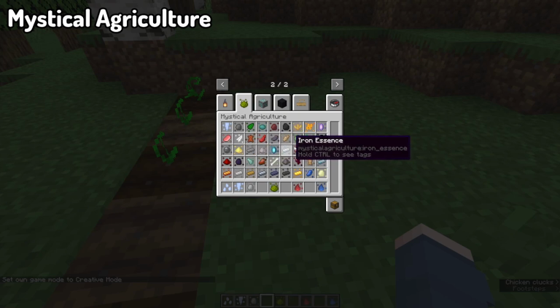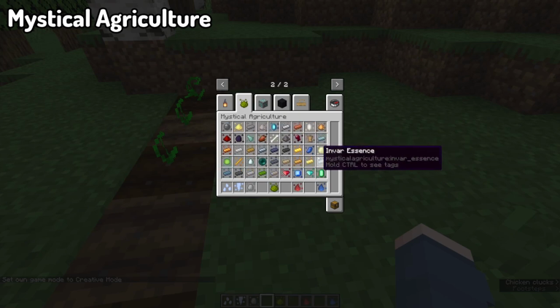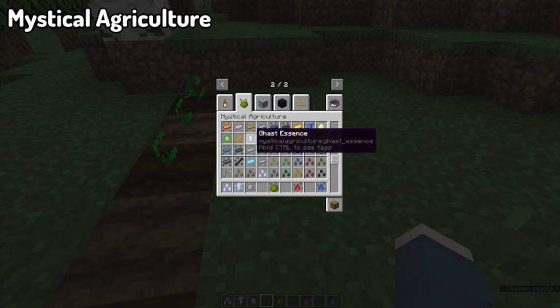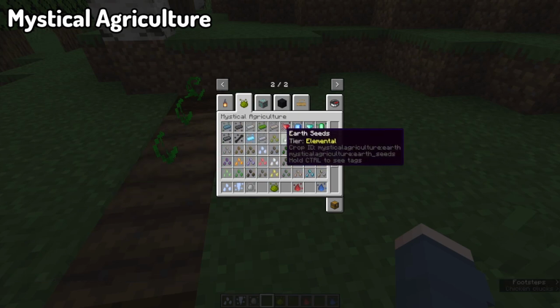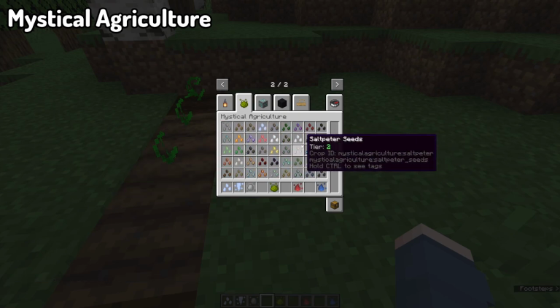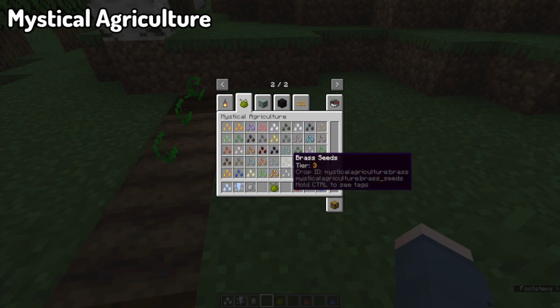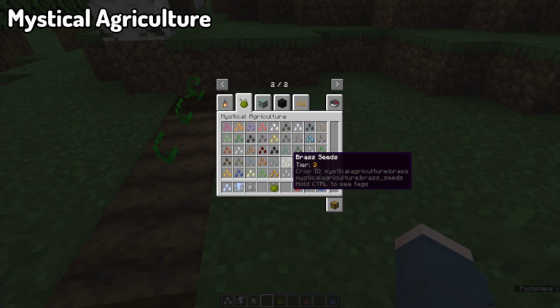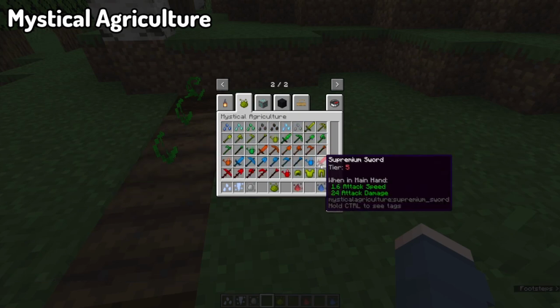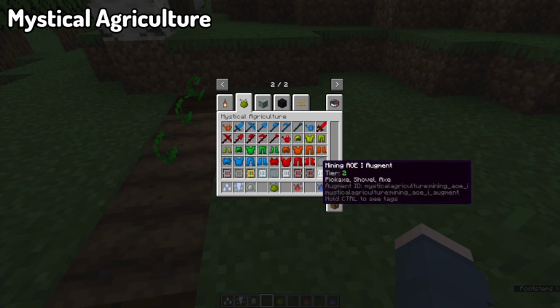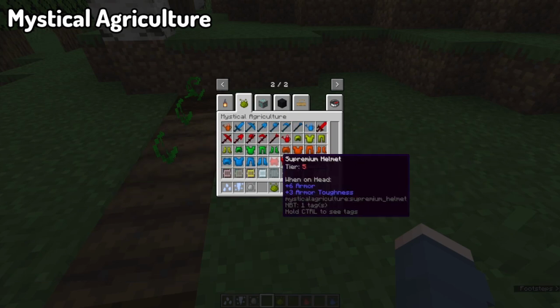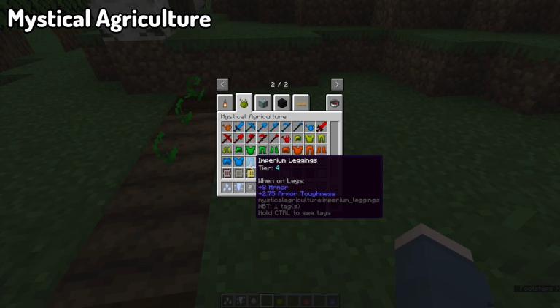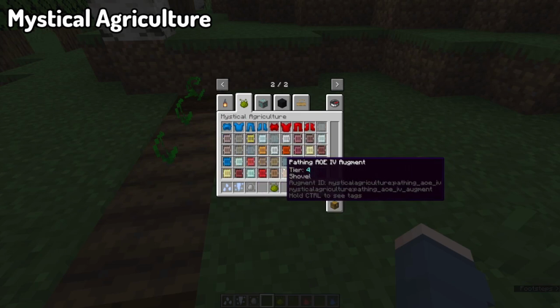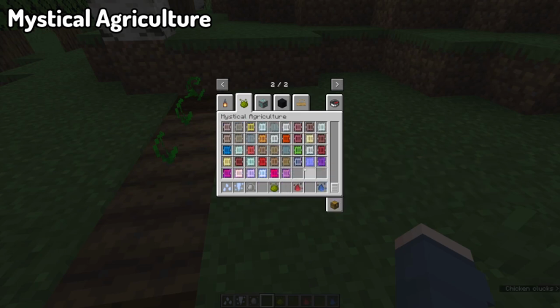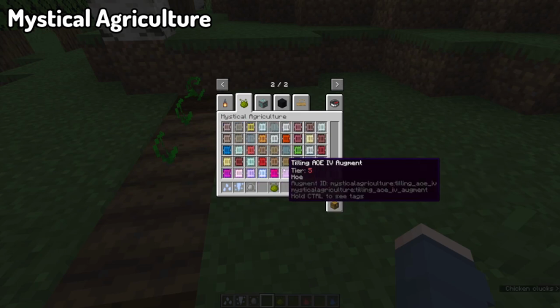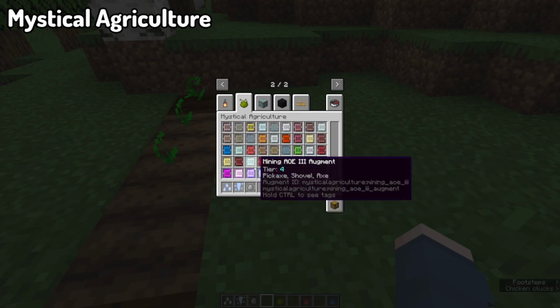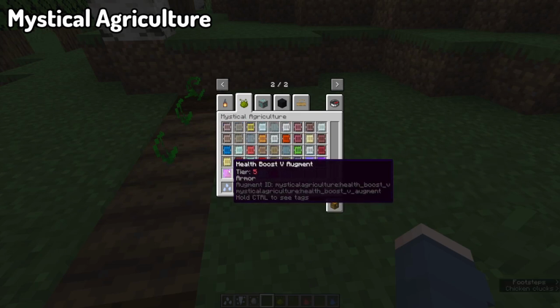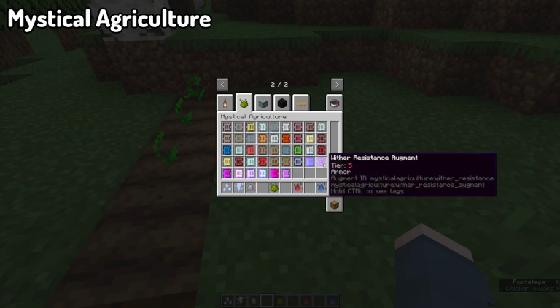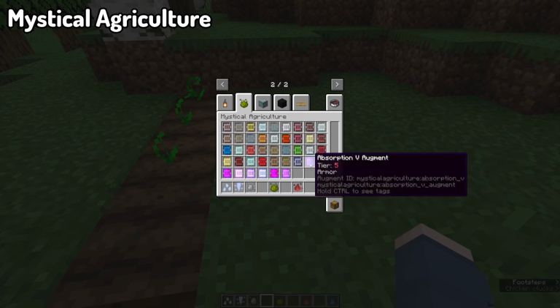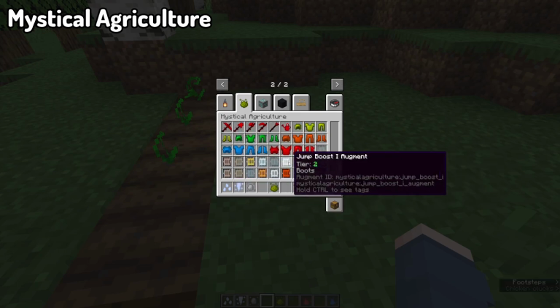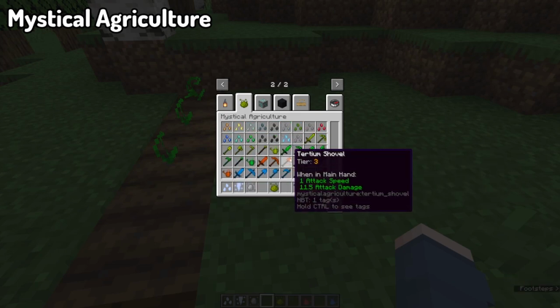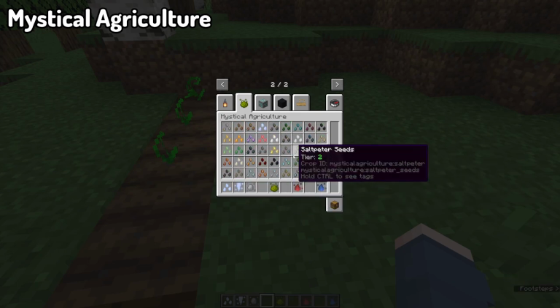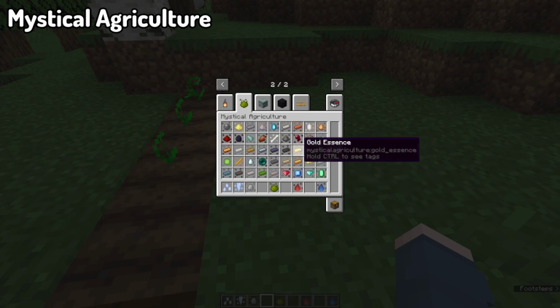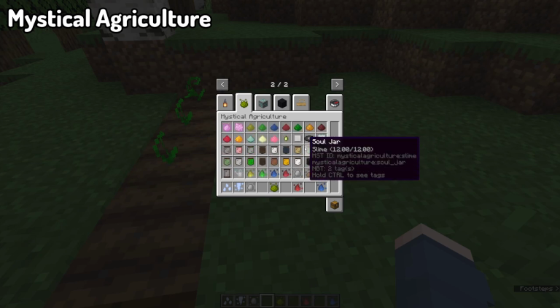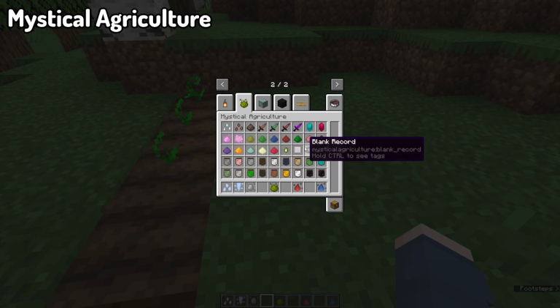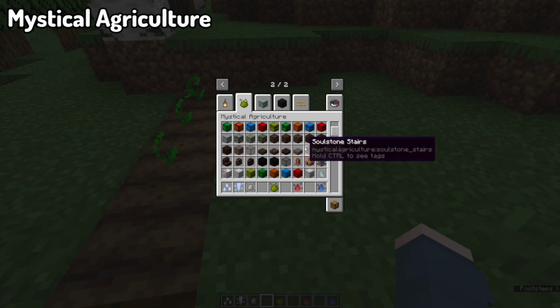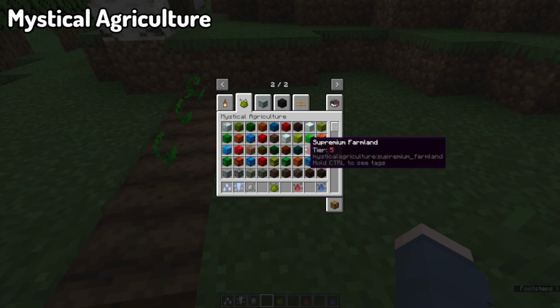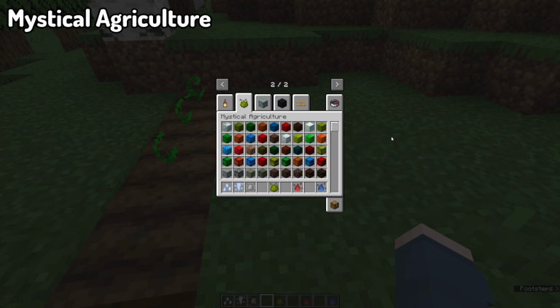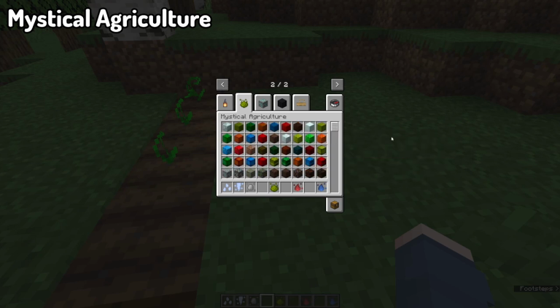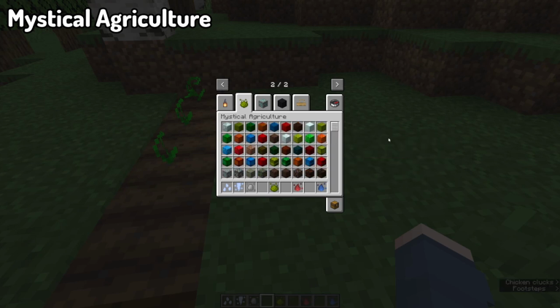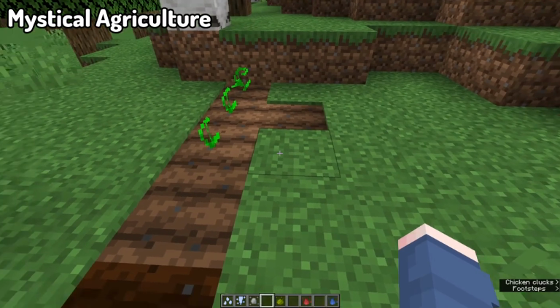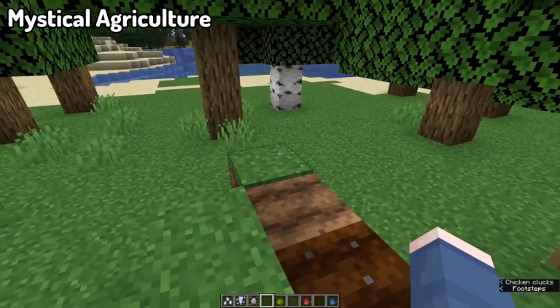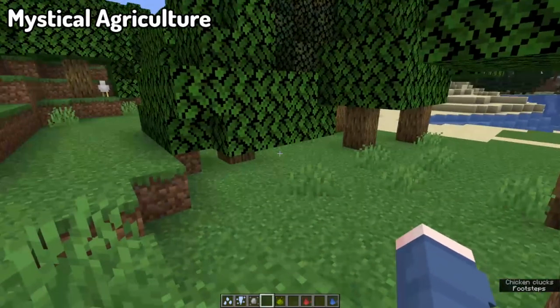There are multiple tiers to this mod that allow you to go through very different stages of mob crops, and it can even allow you to farm mob drops as well as so much more, depending on the tier. It also comes with a new set of tools and armor, fitting in the same five tiers of plants that you can go through.